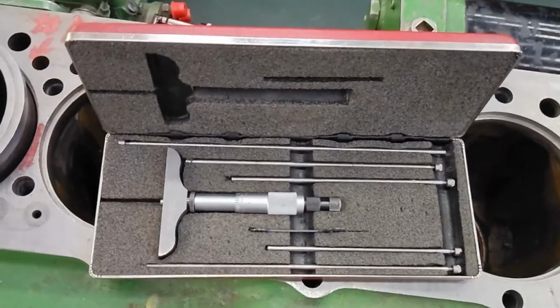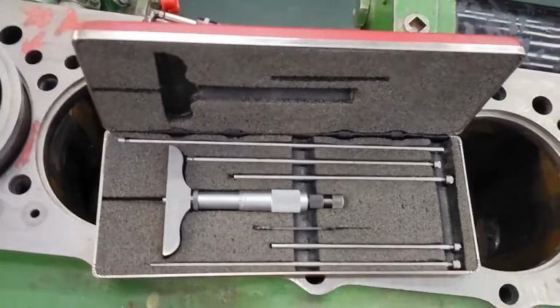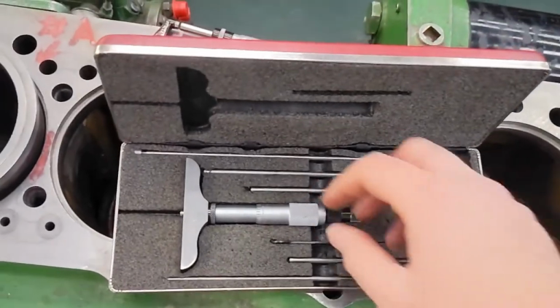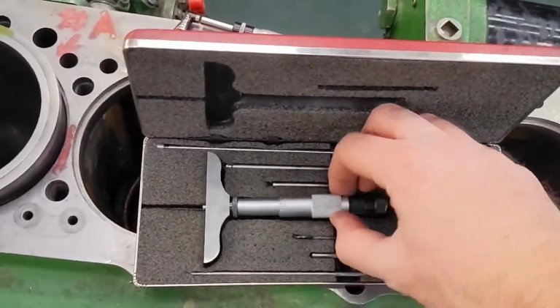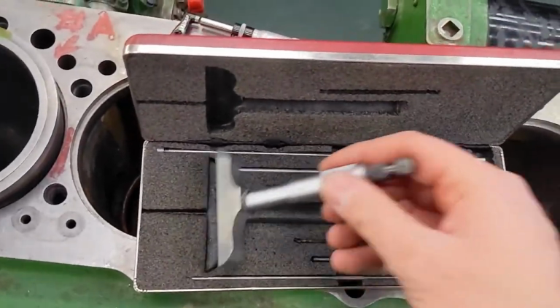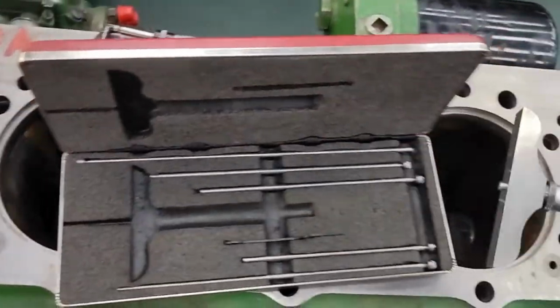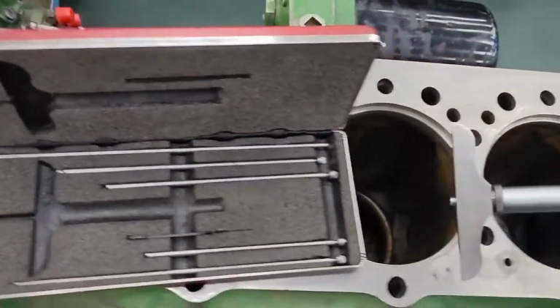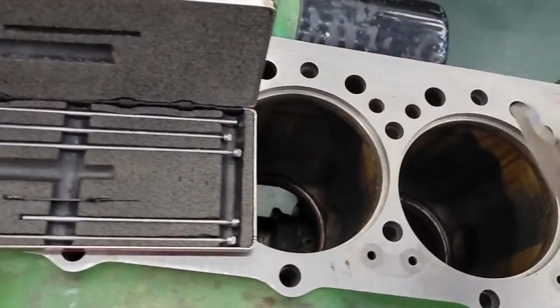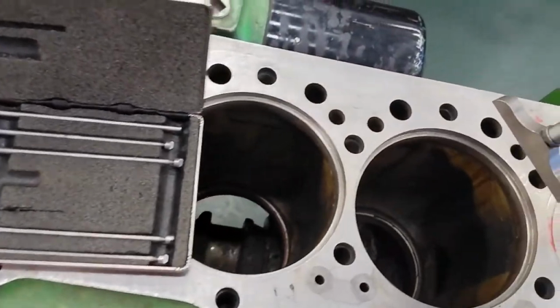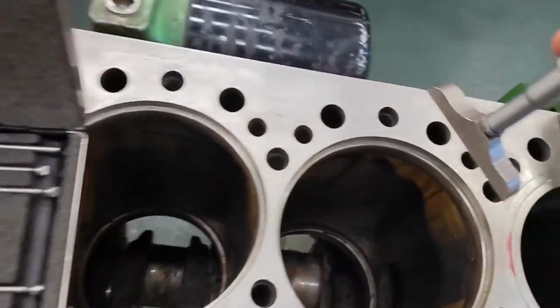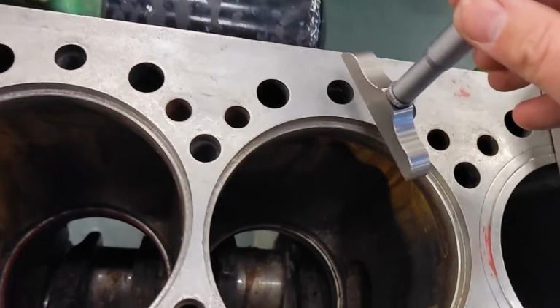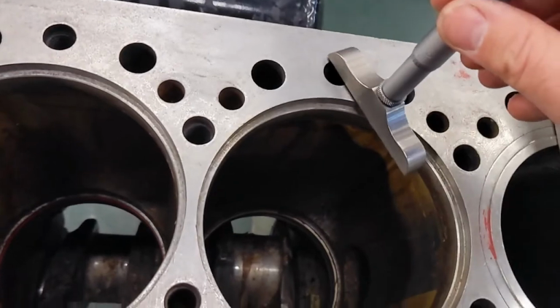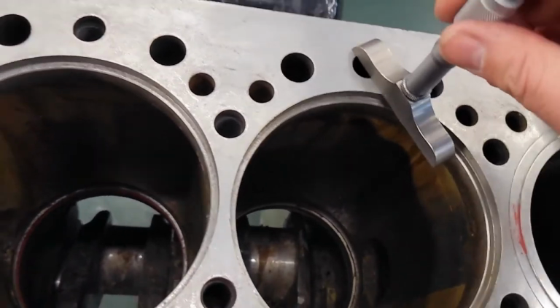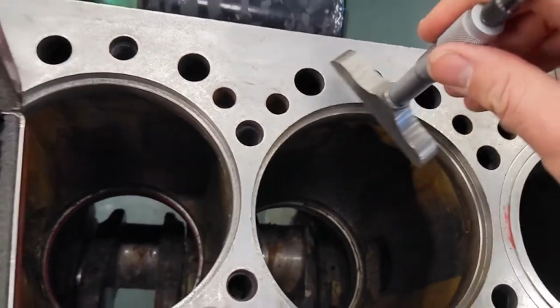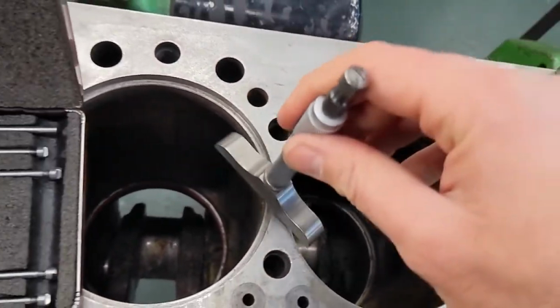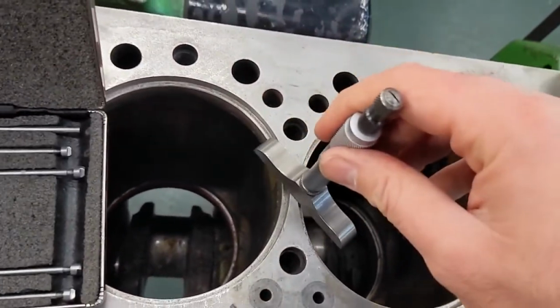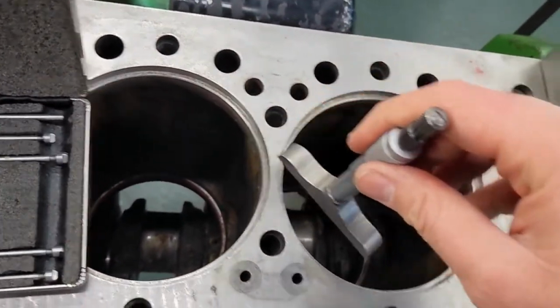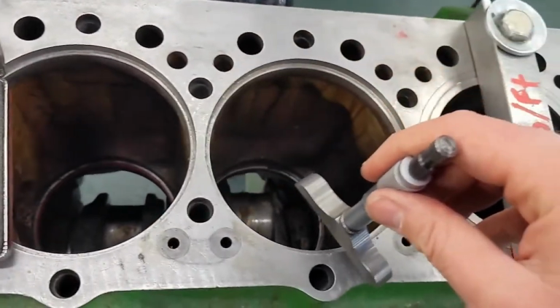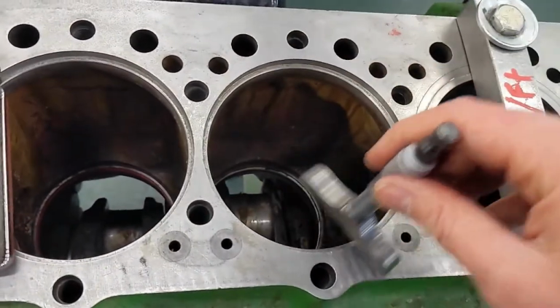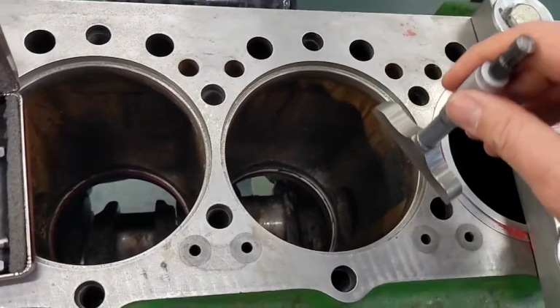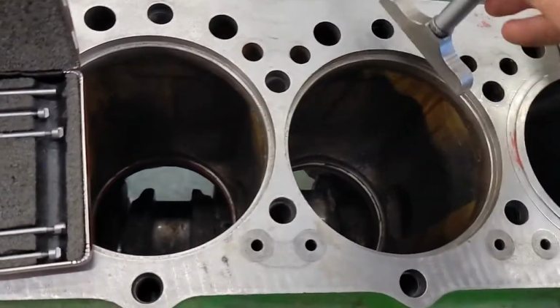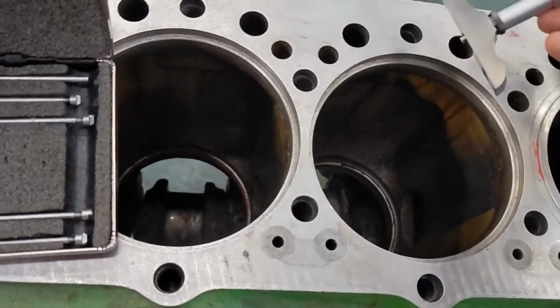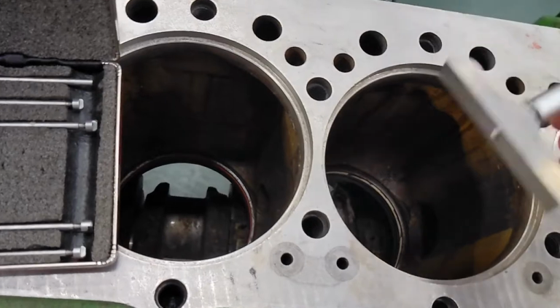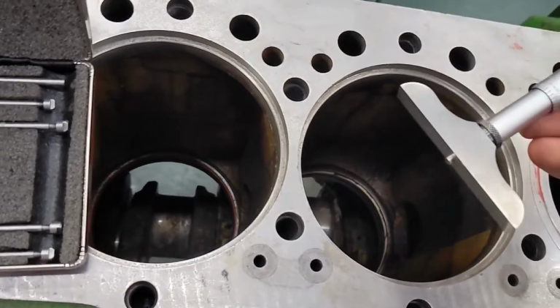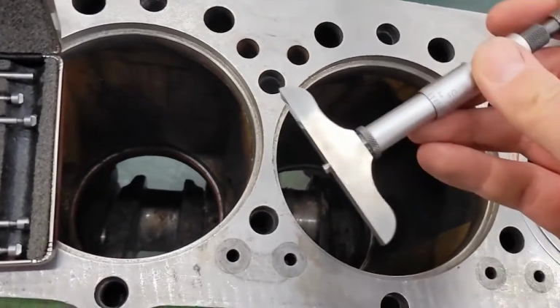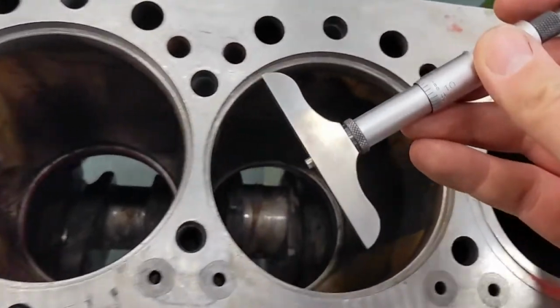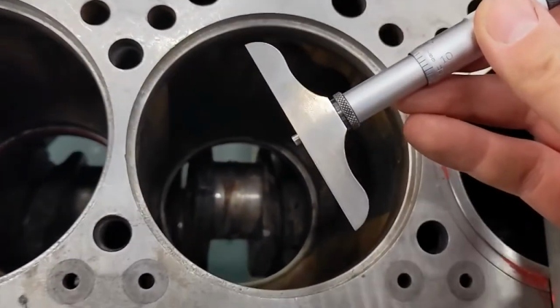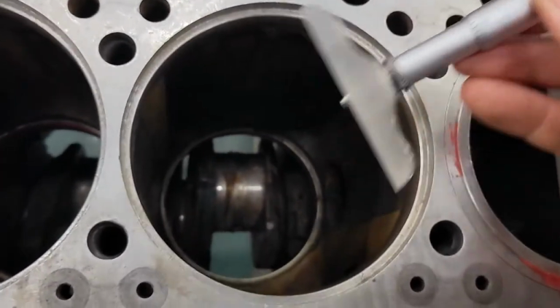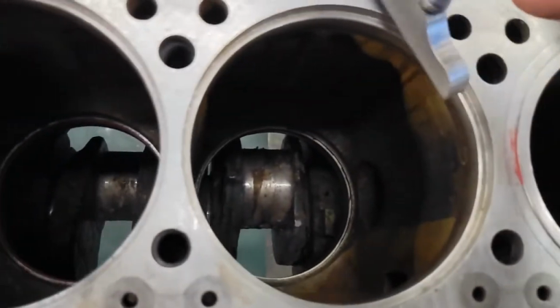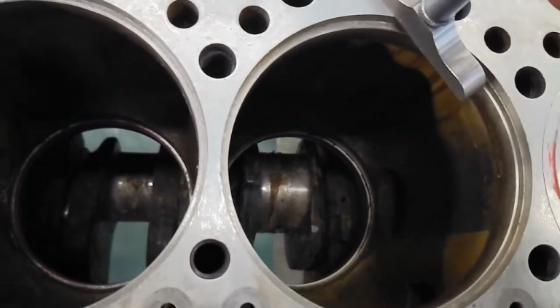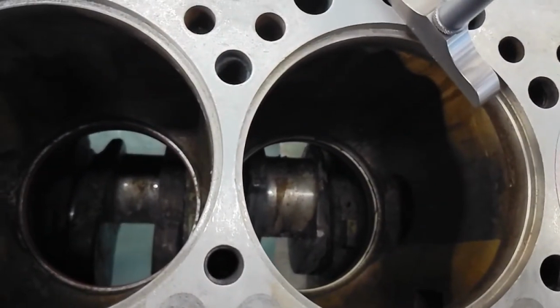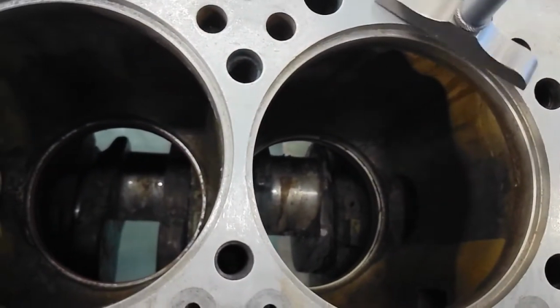We're going to take a look at our counter bore for our liner. We're going to use a depth micrometer for that — it's going to give us the most accurate measurements. You probably shouldn't use a vernier caliper or anything like that. We're going to take four measurements around this liner flange.